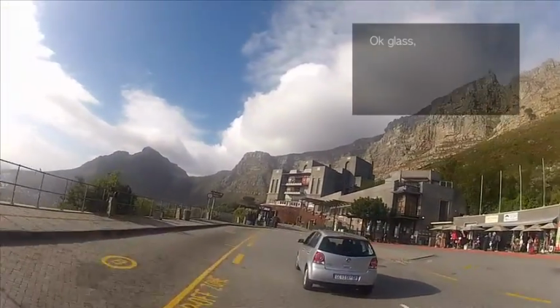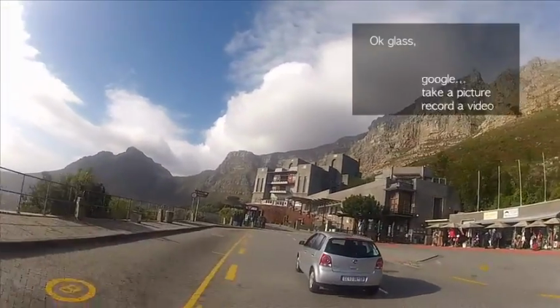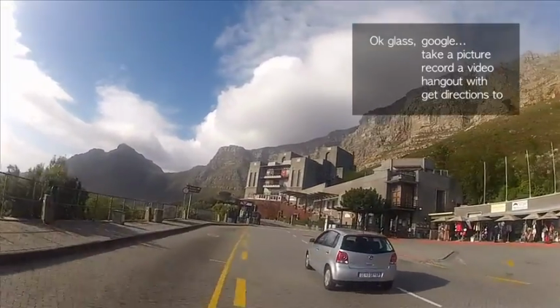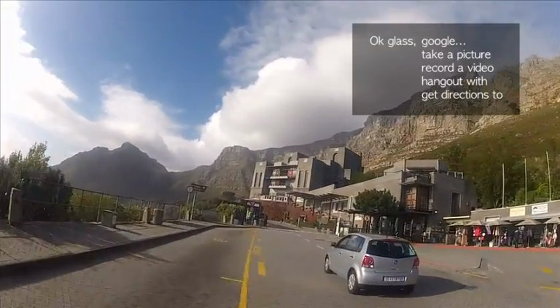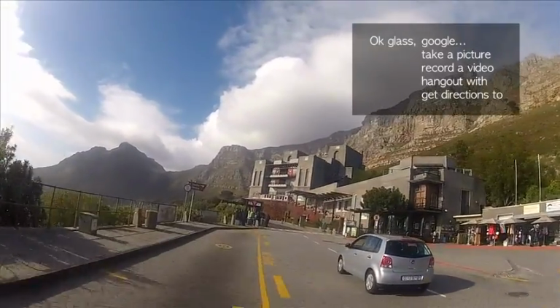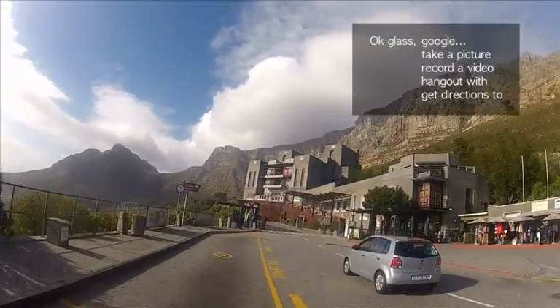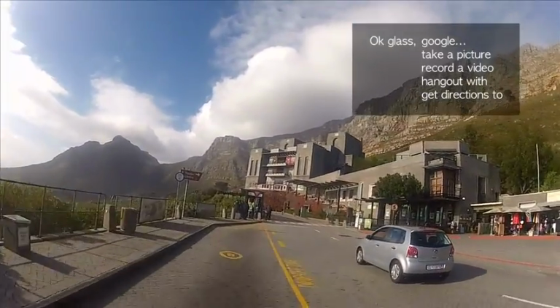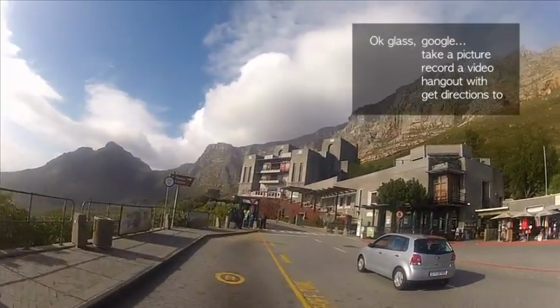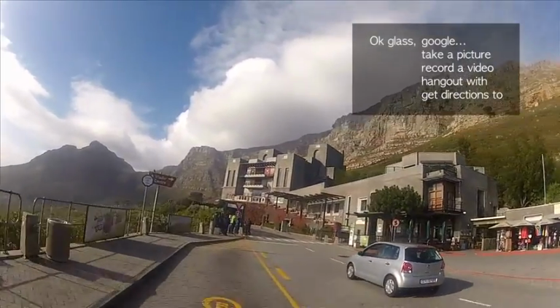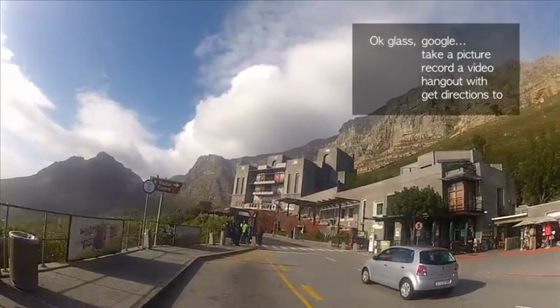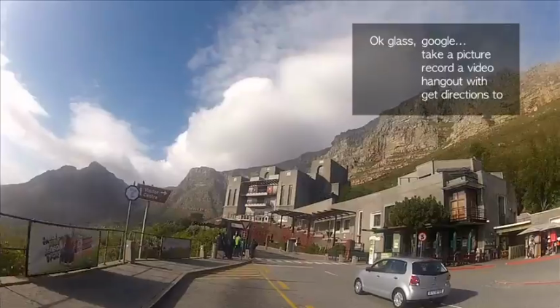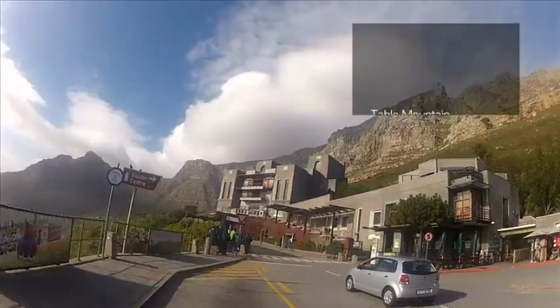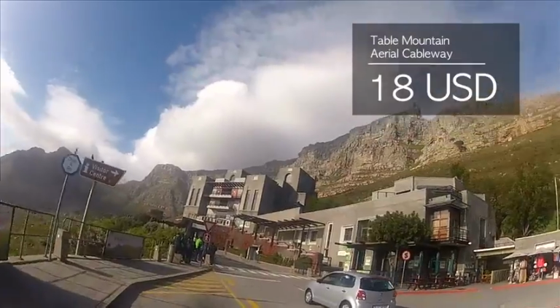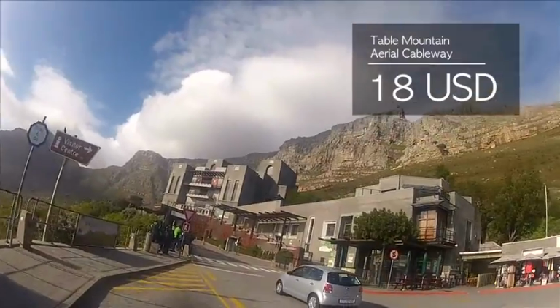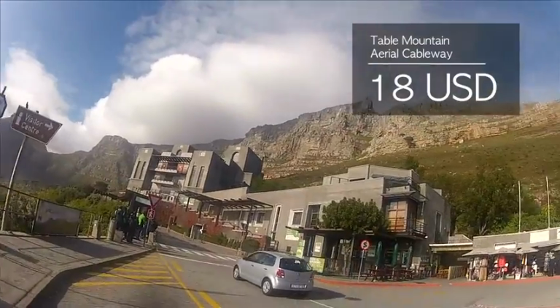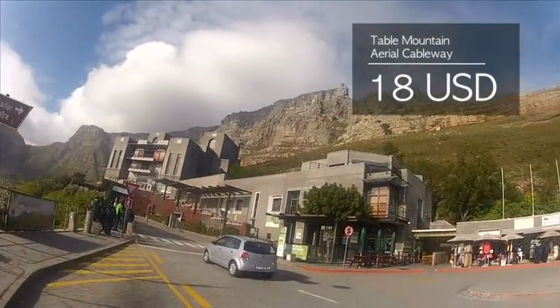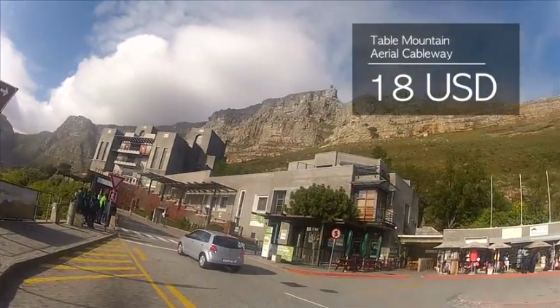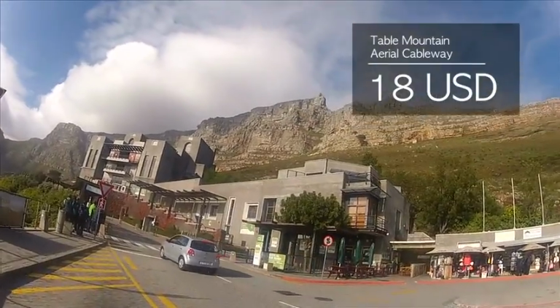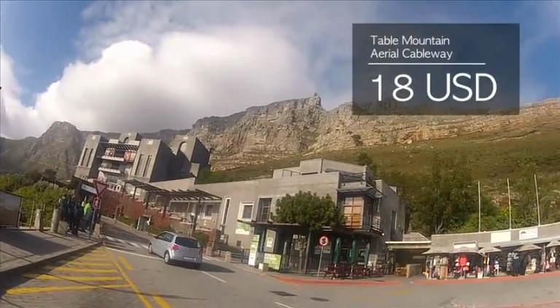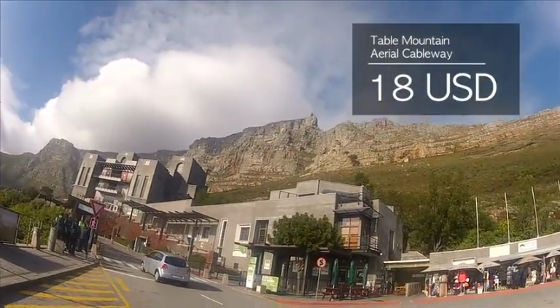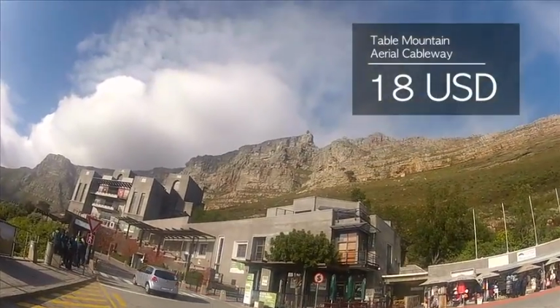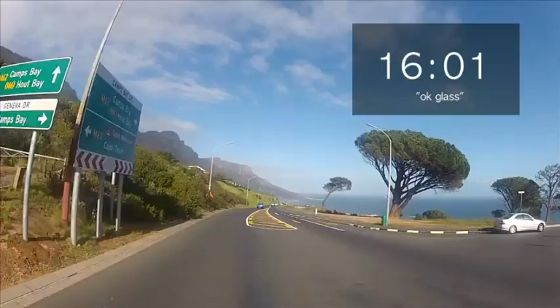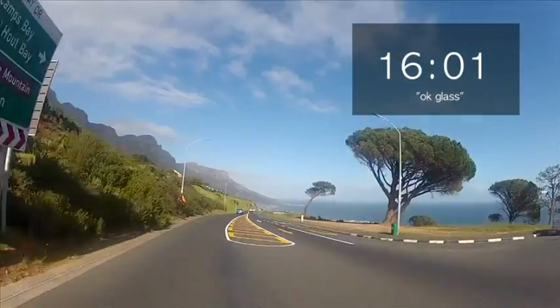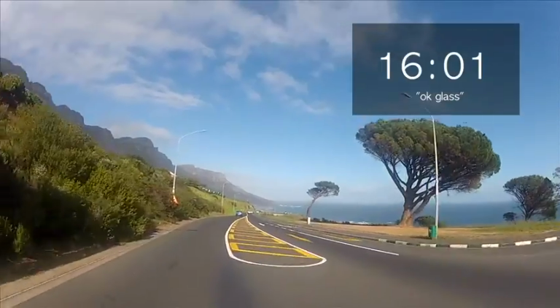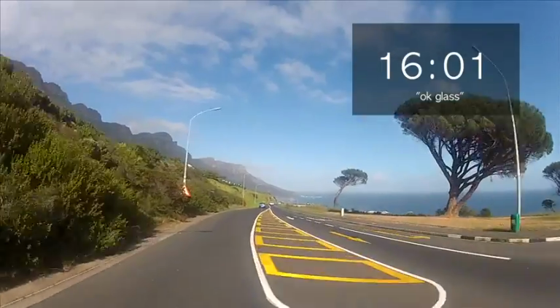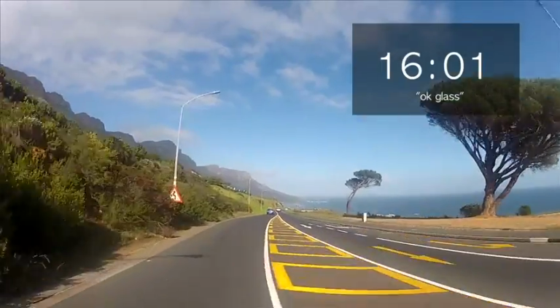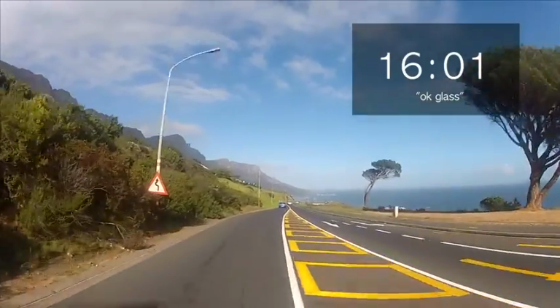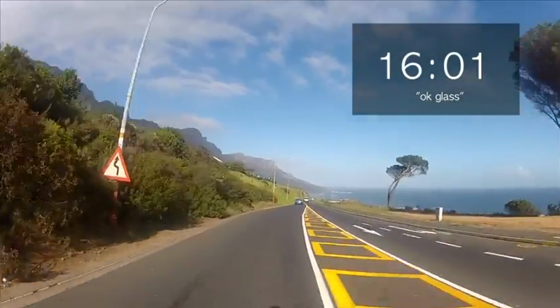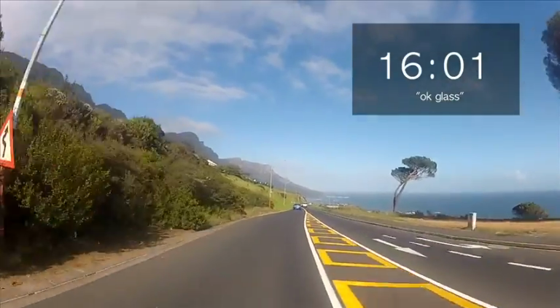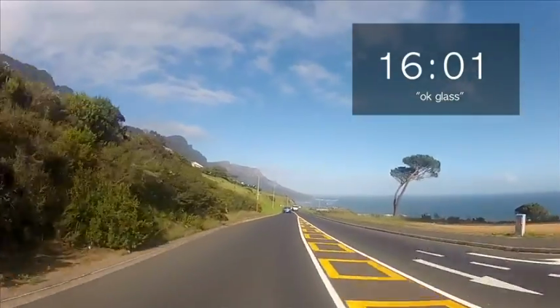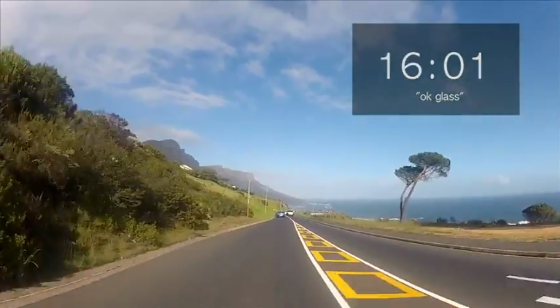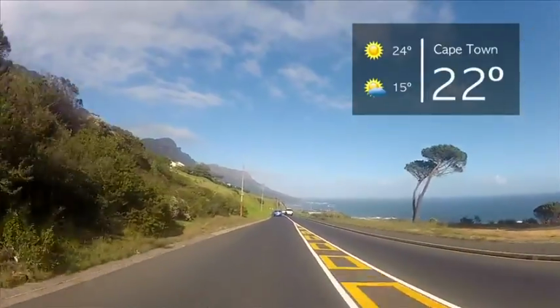Glass, how much is it to ride the cable car? Glass, what's the forecast for the rest of the day?